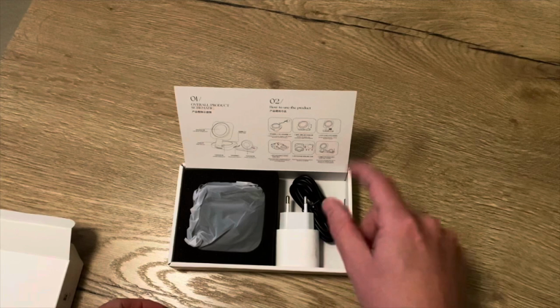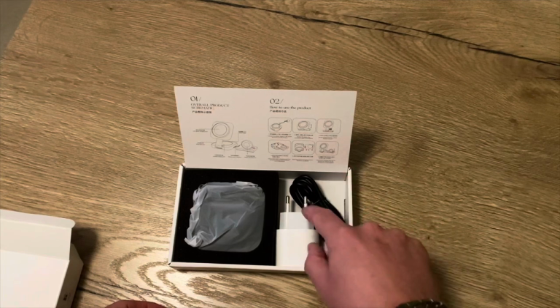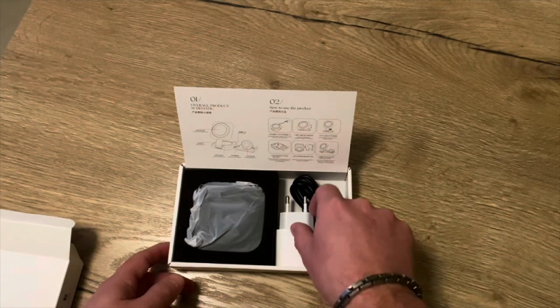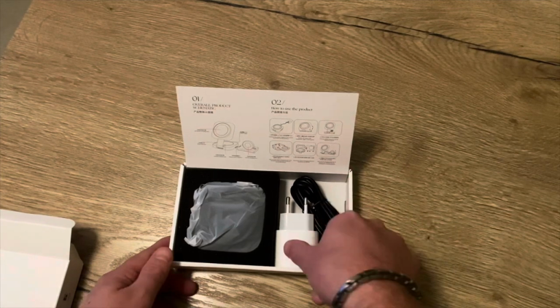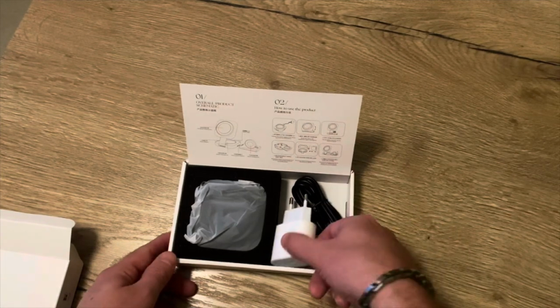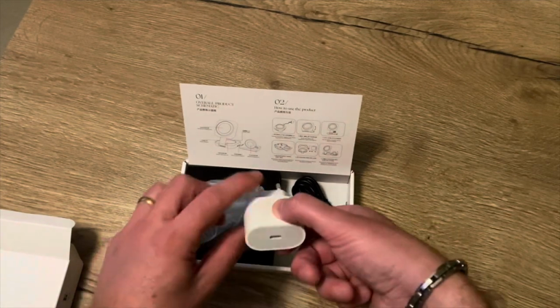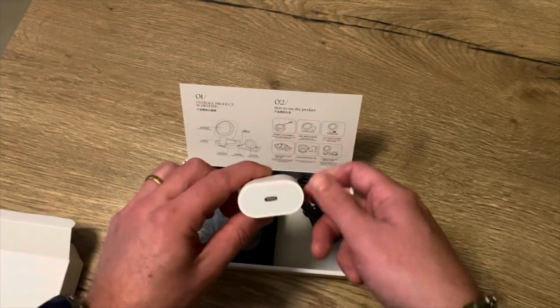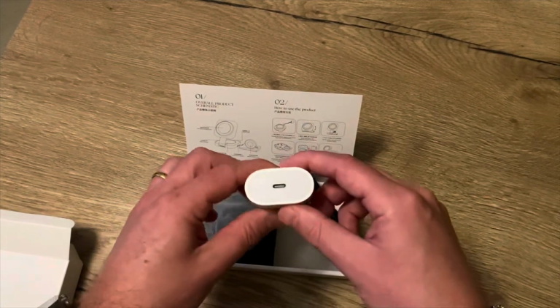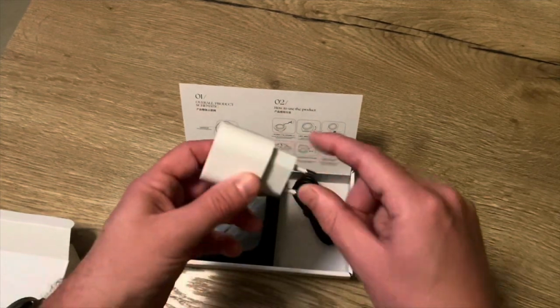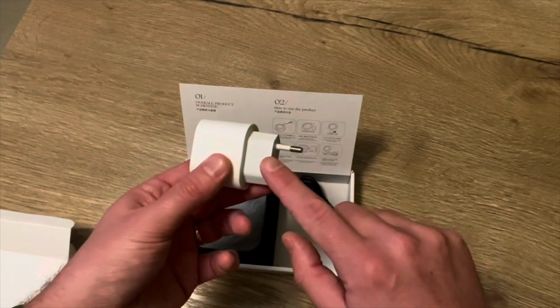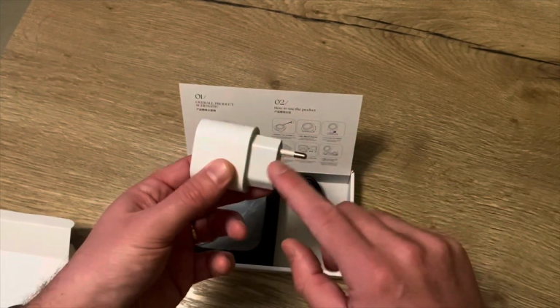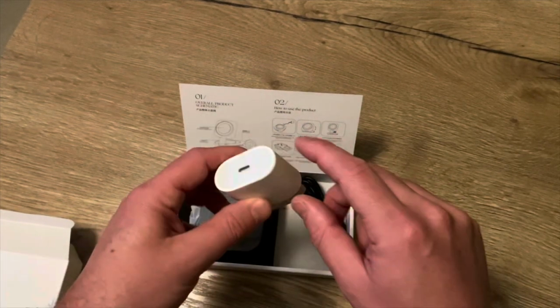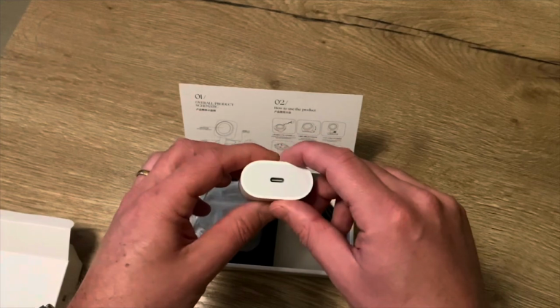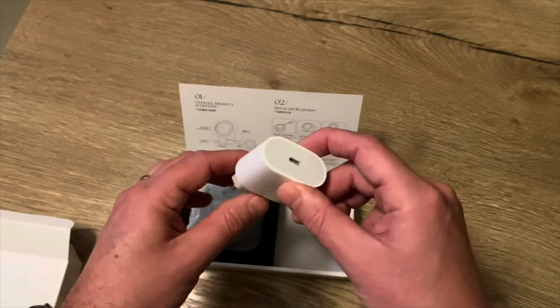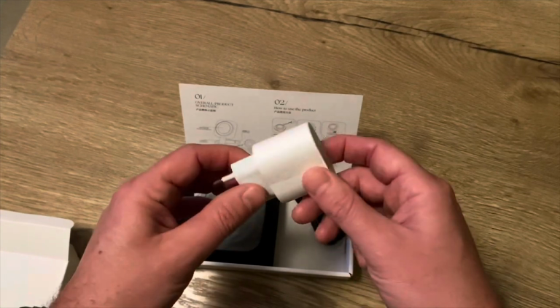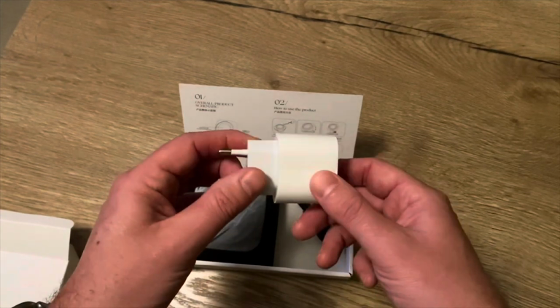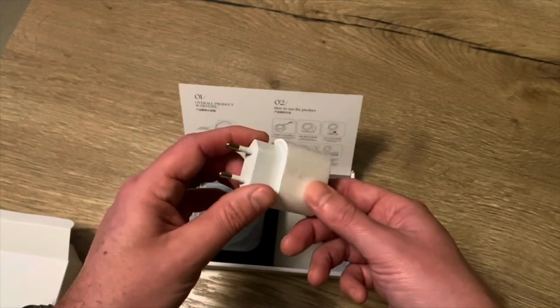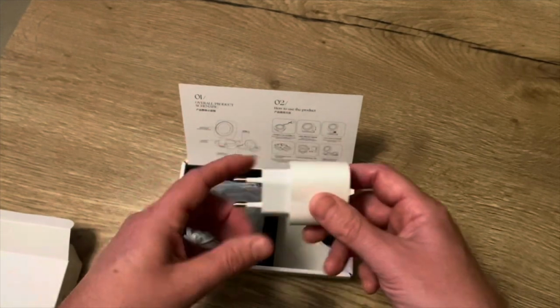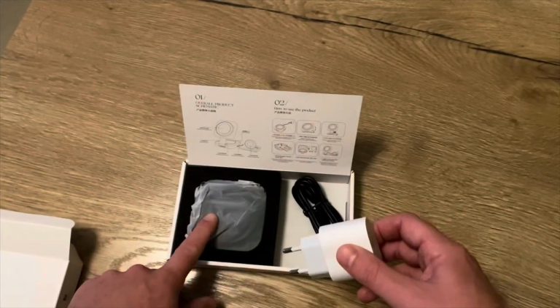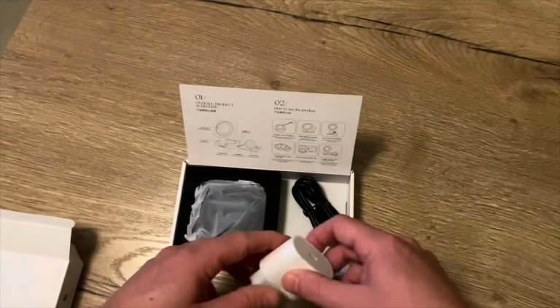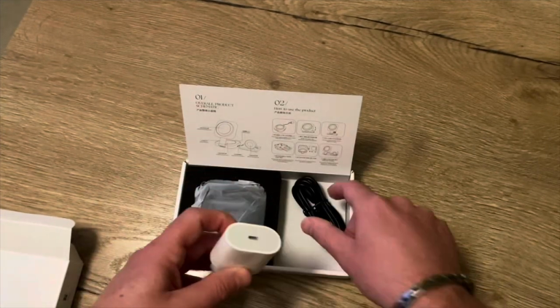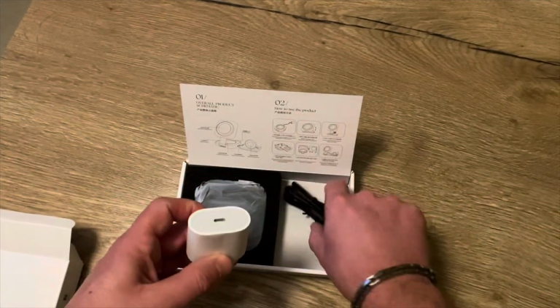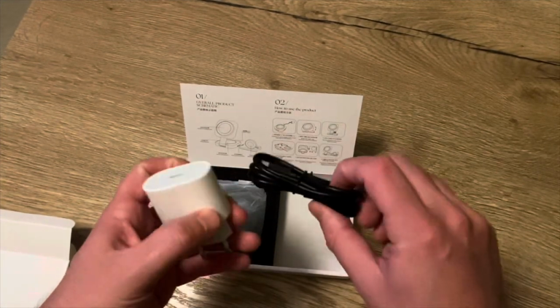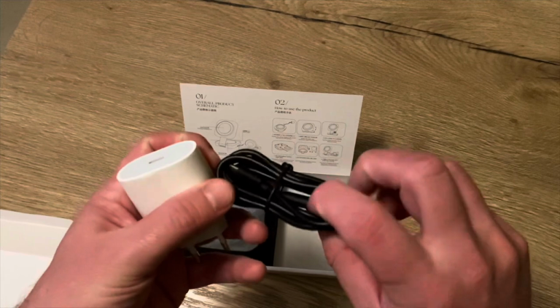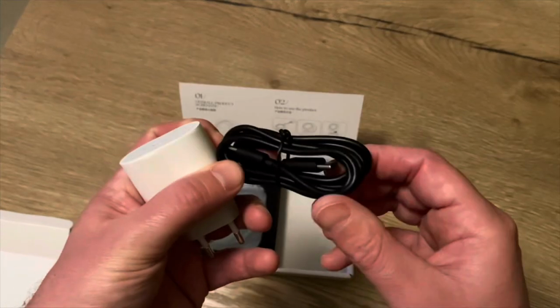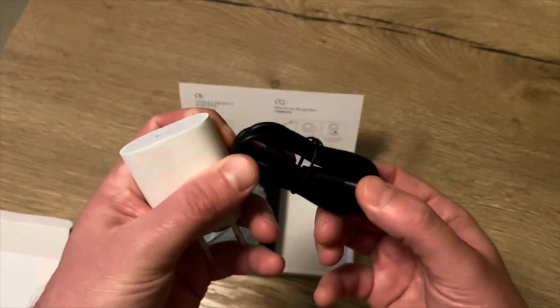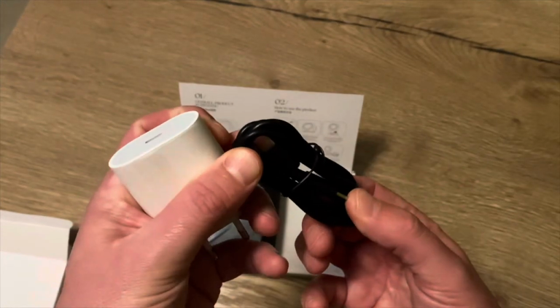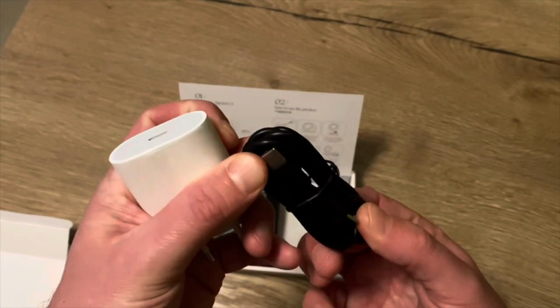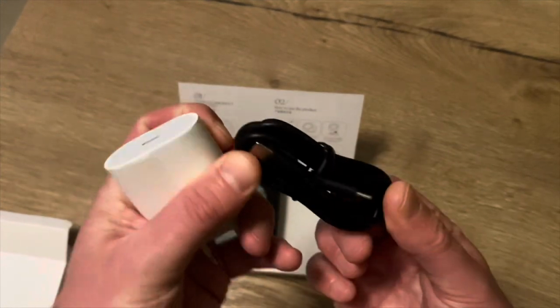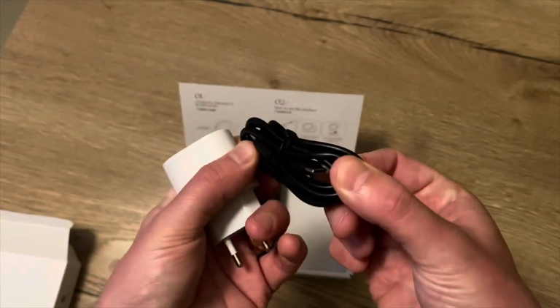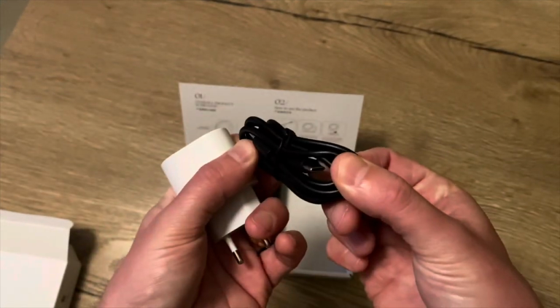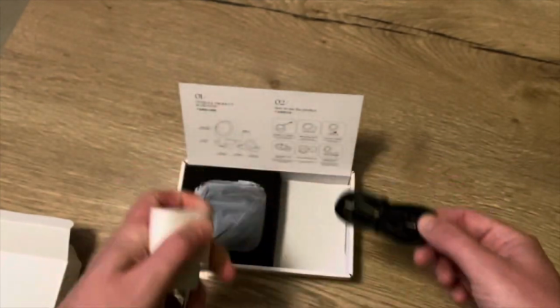I opted for the version with a power adapter — you can choose either a European or US charger. You can also opt for the version without a power adapter, in which case you get the USB-C to USB-C power cord.